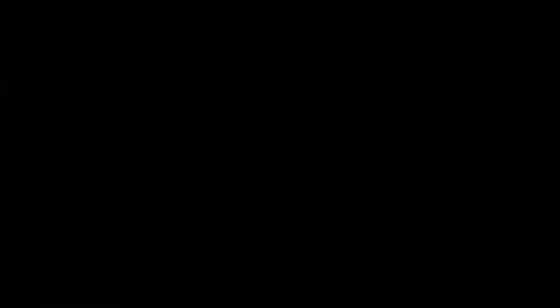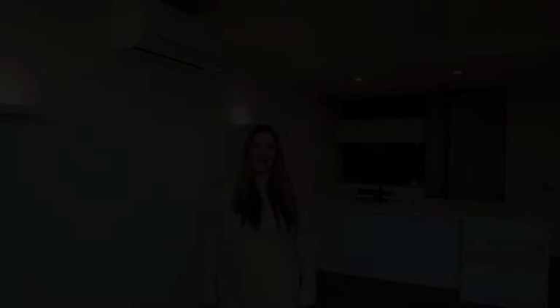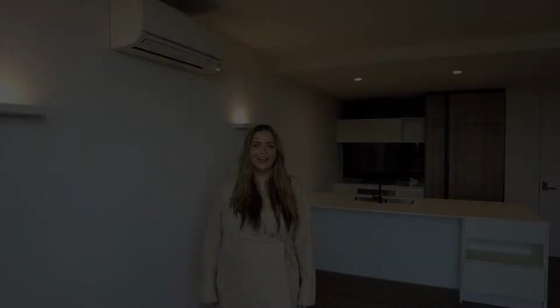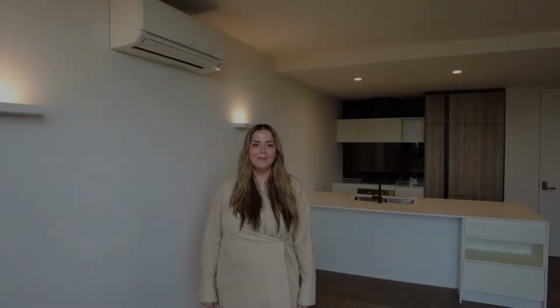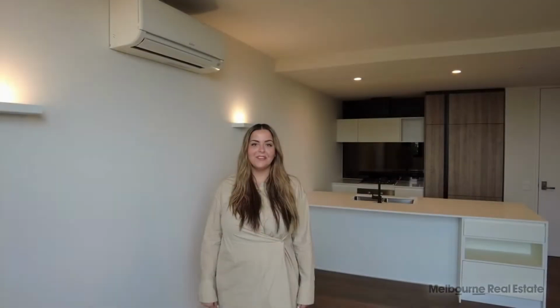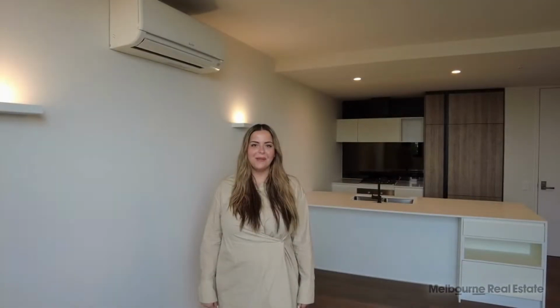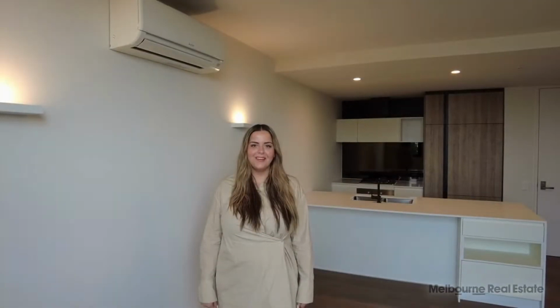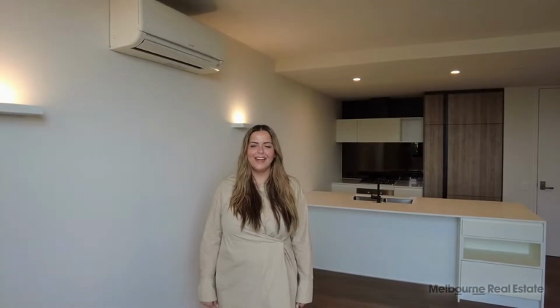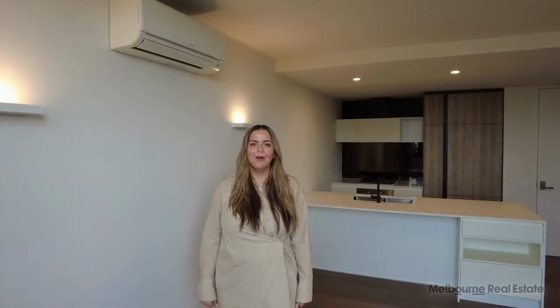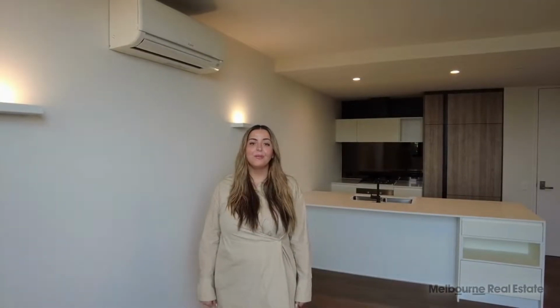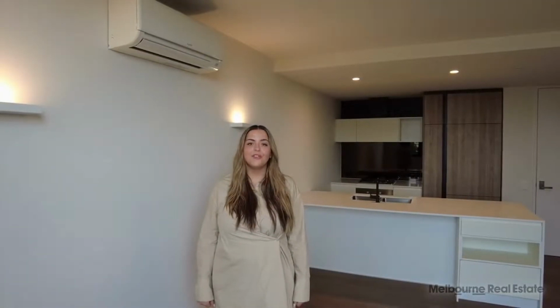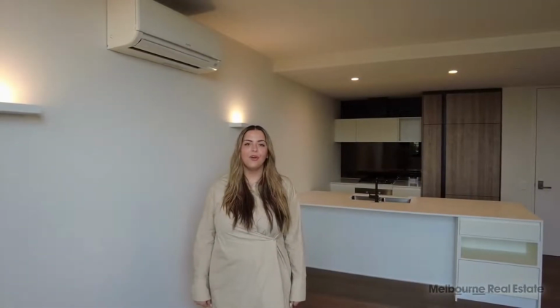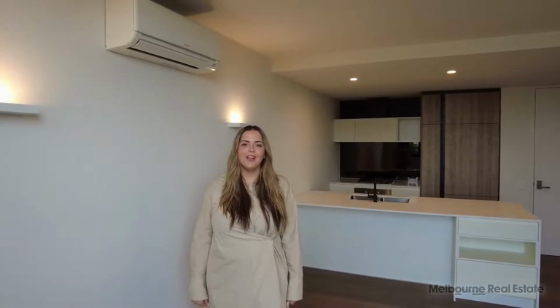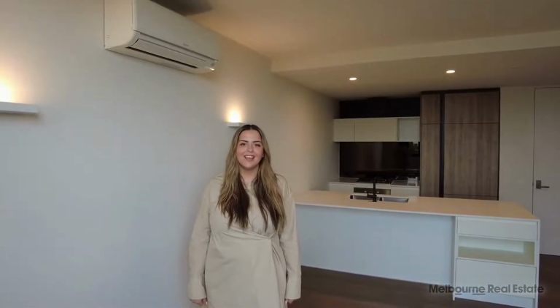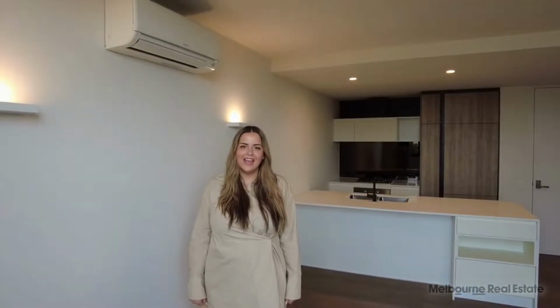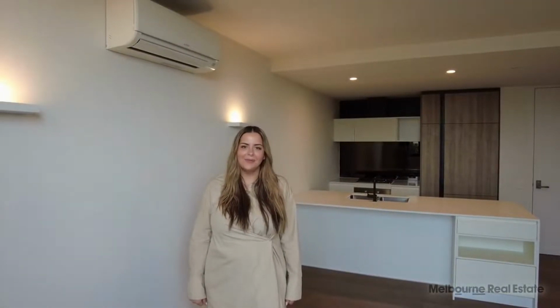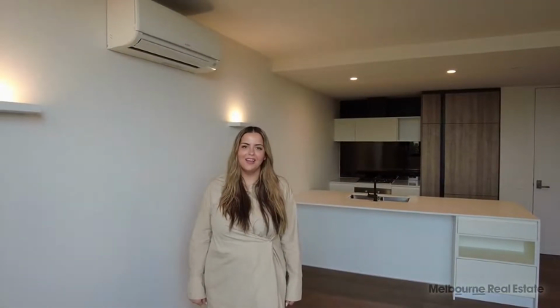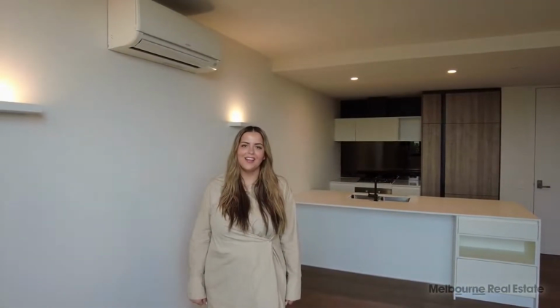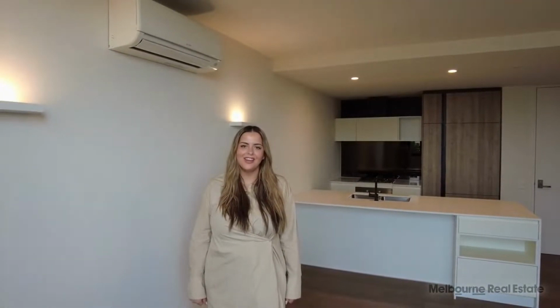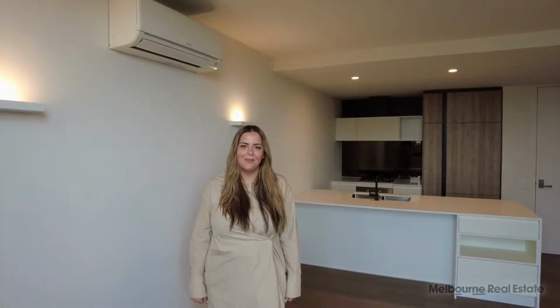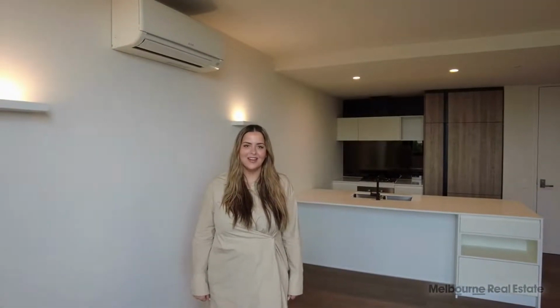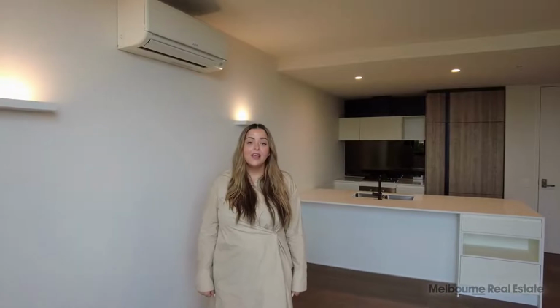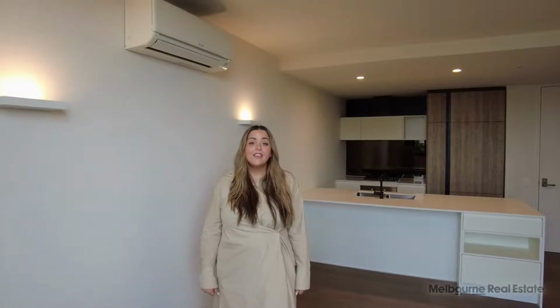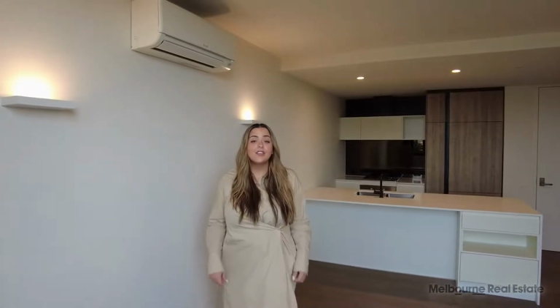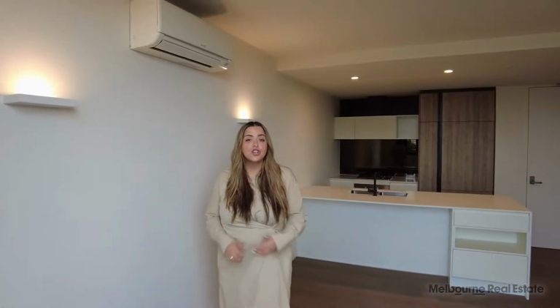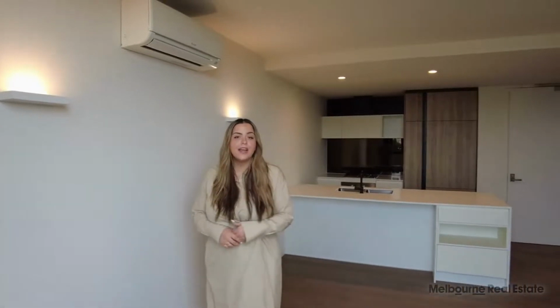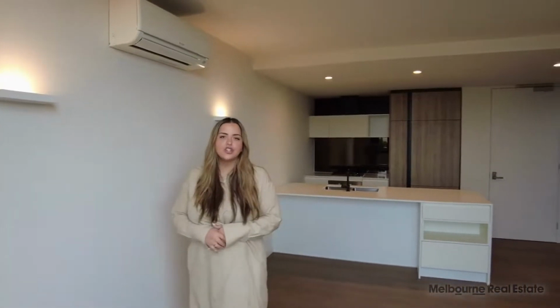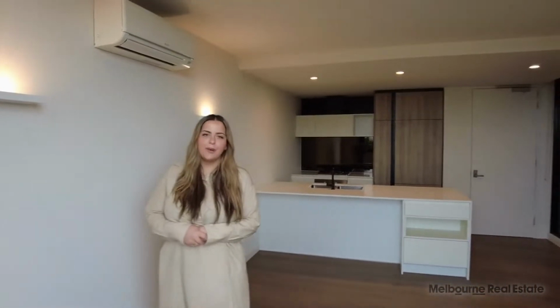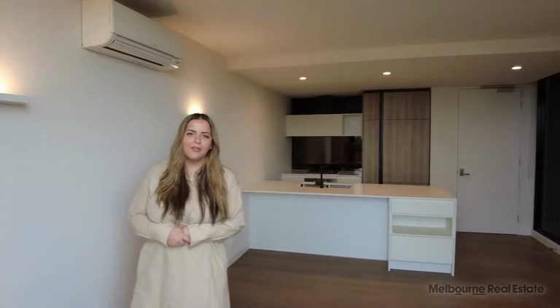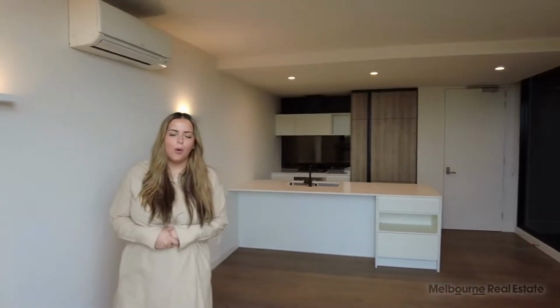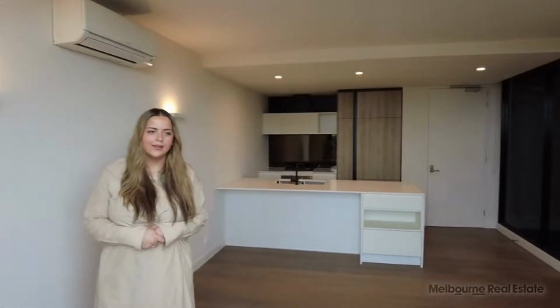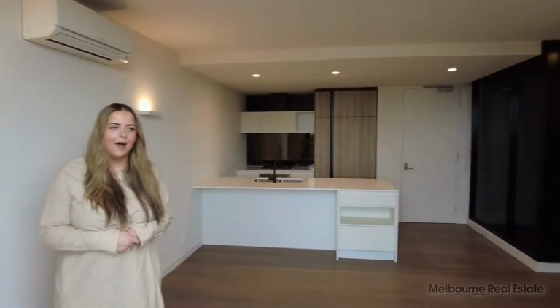Hi, I'm Memphis from MRE and welcome to 401-881 High Street, Armidale. This is a two-bed, two-bath, one-car.